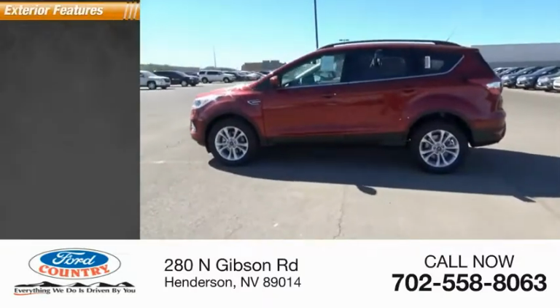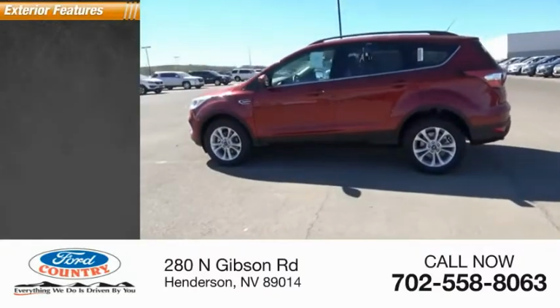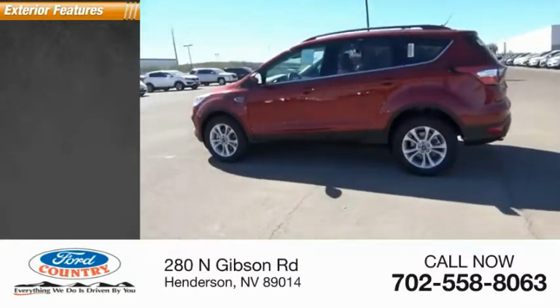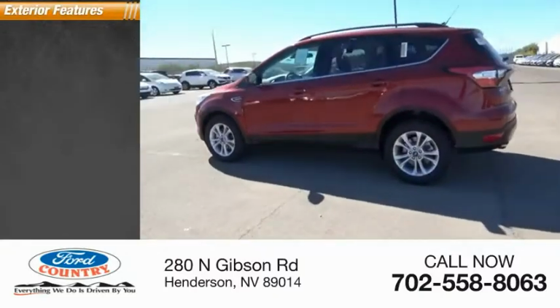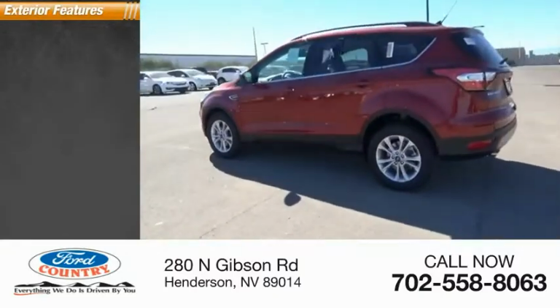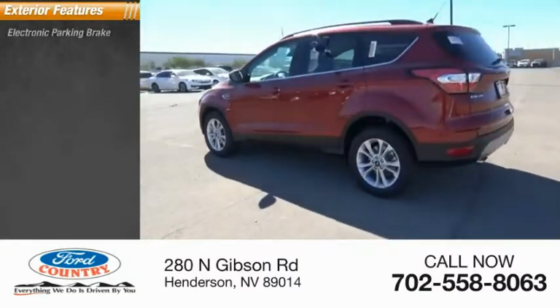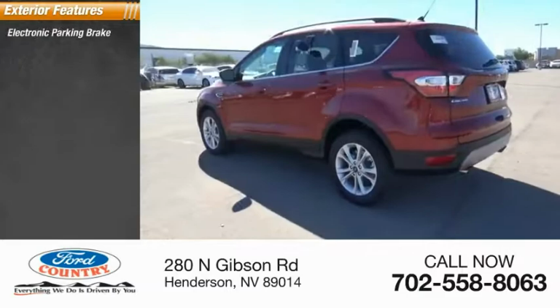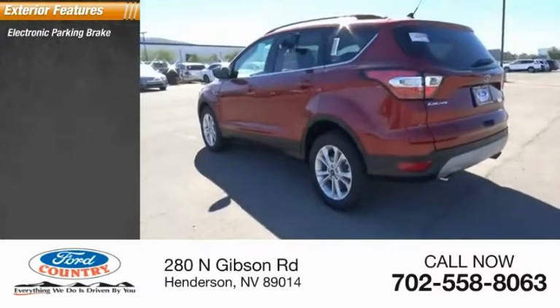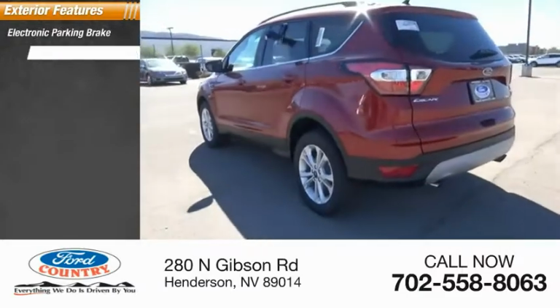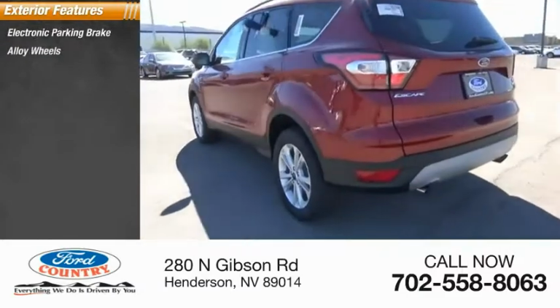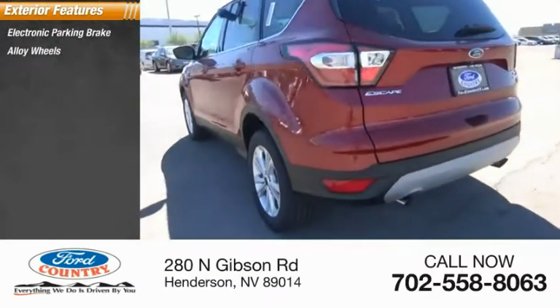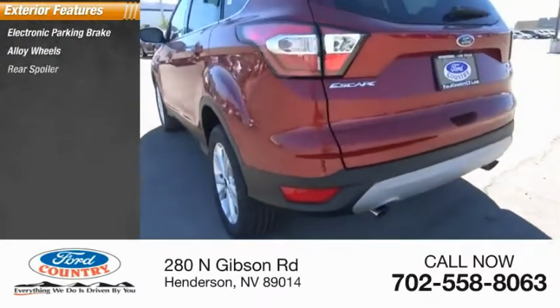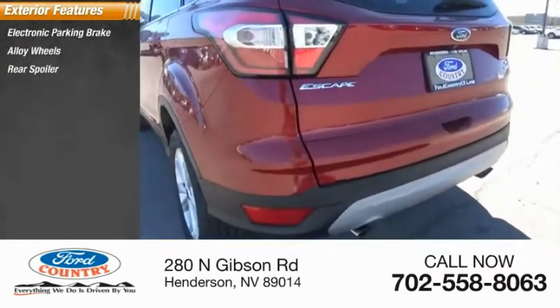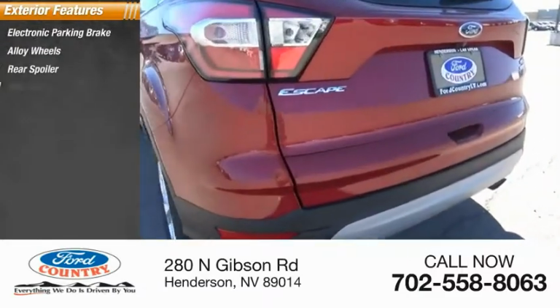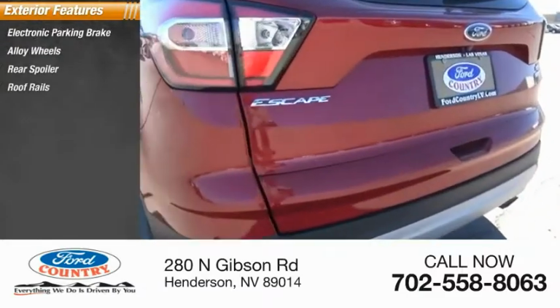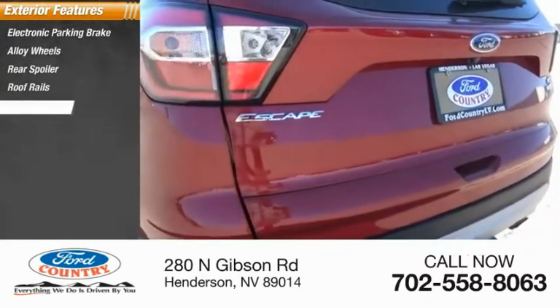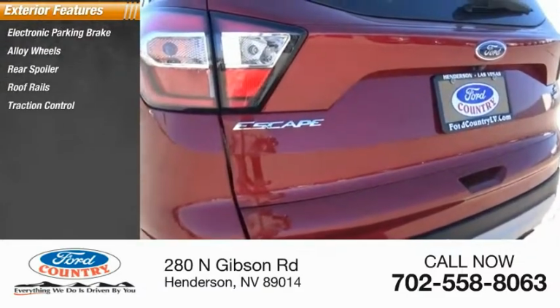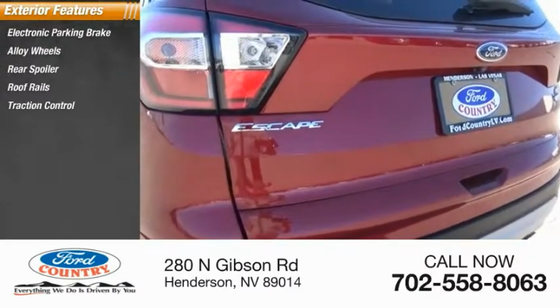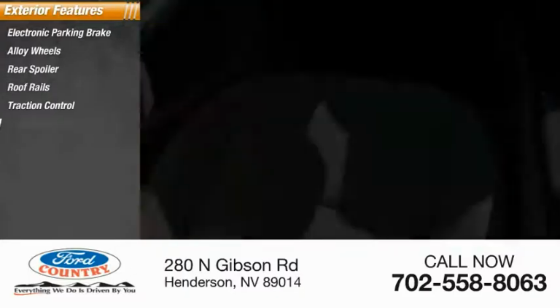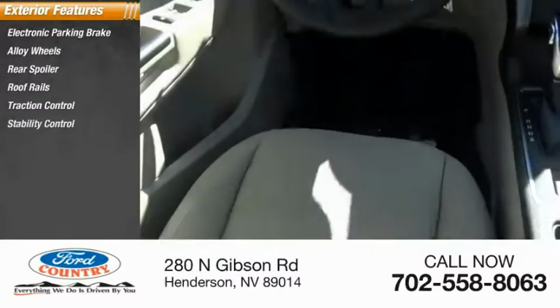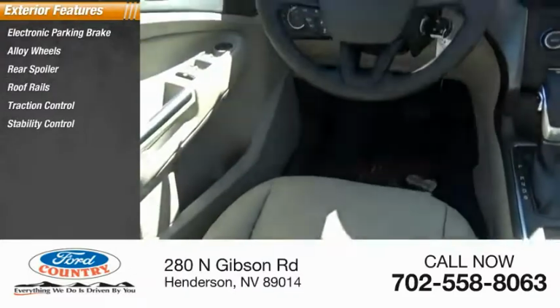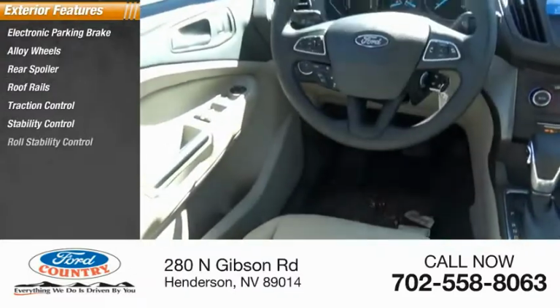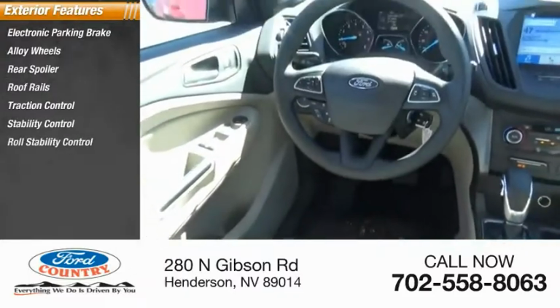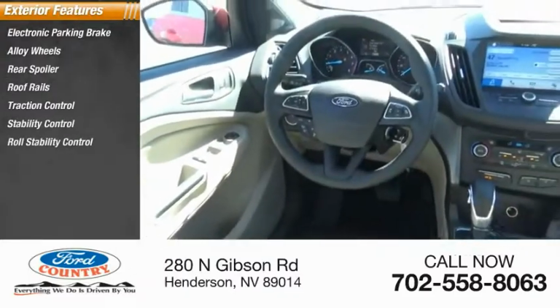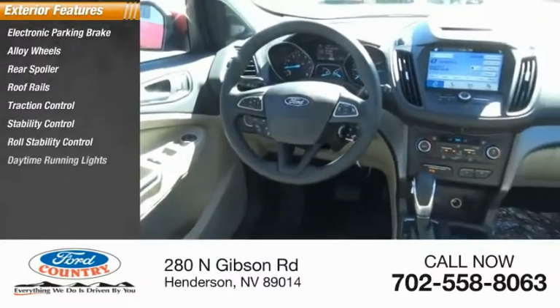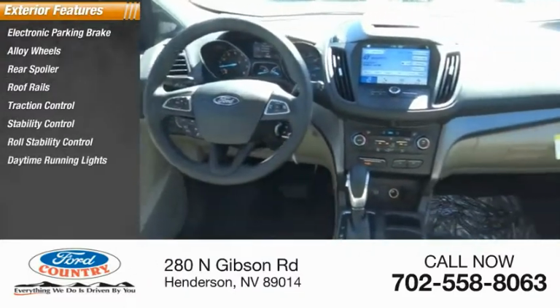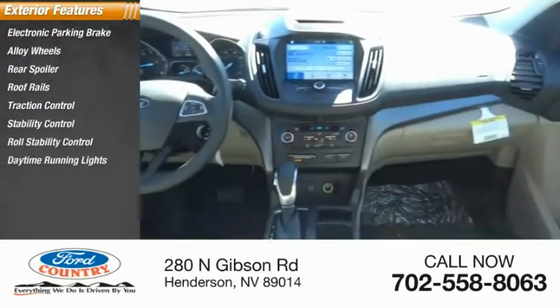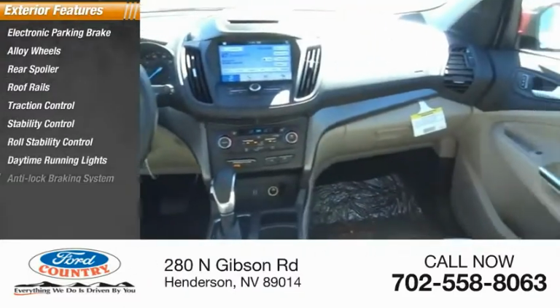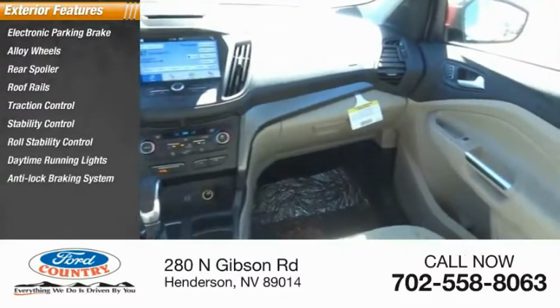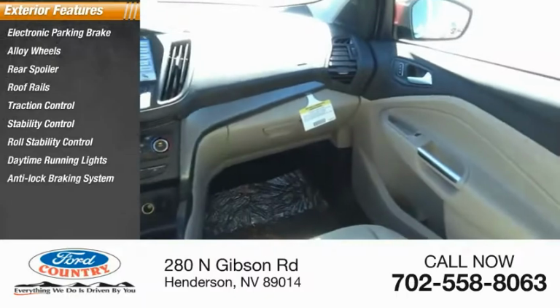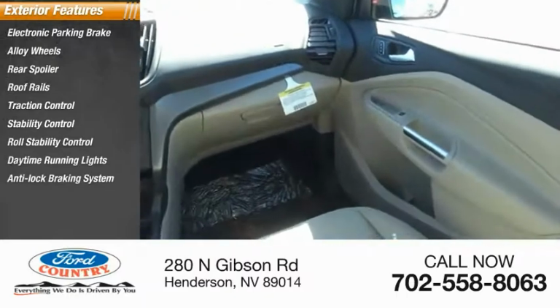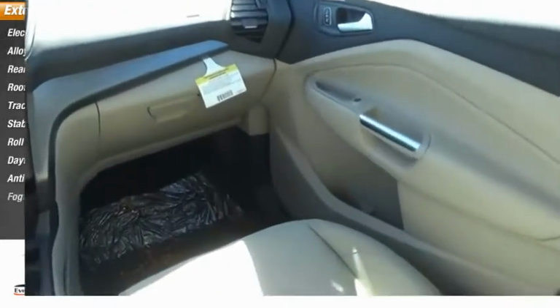Here are some of this vehicle's great options: electronic parking brake, alloy wheels, rear spoiler, roof rails, traction control, stability control, roll stability control, daytime running lights, anti-lock braking system, fog lights.